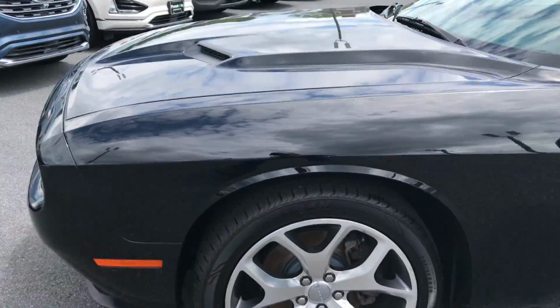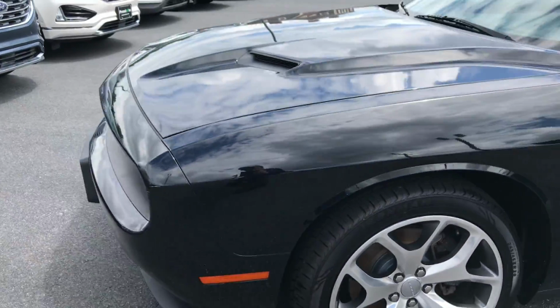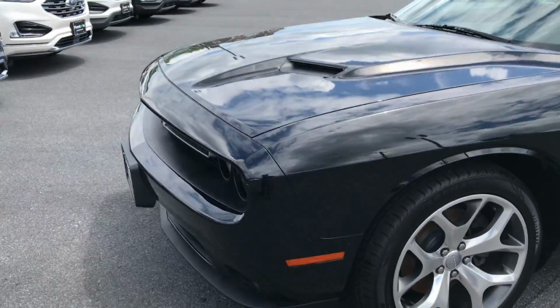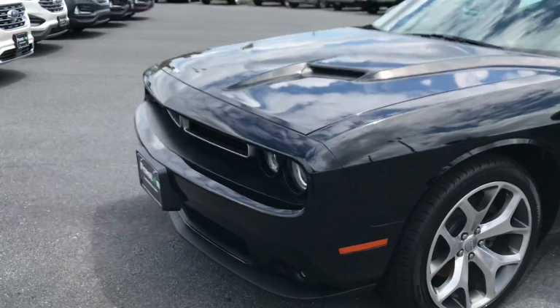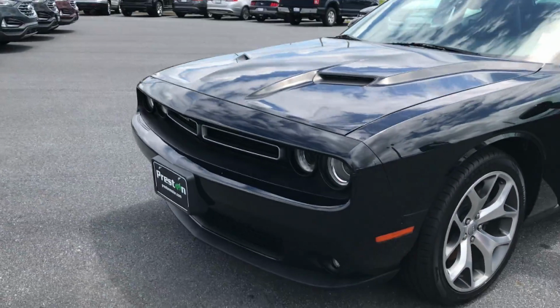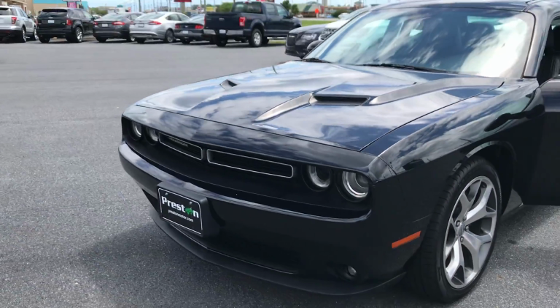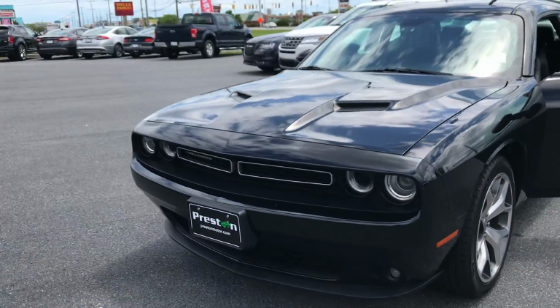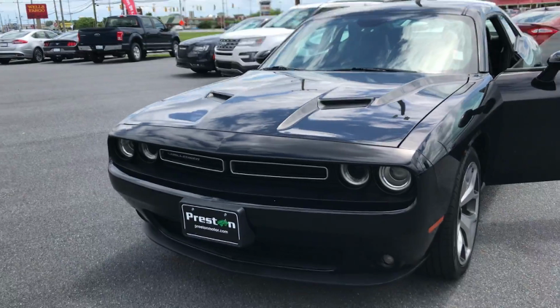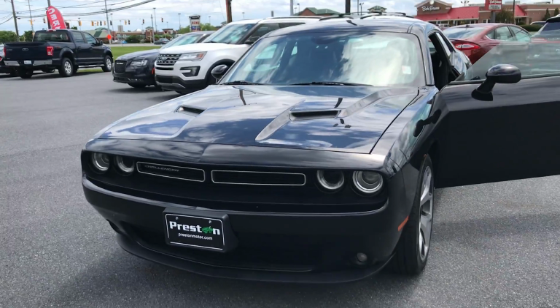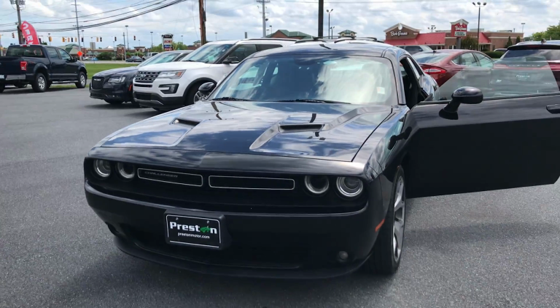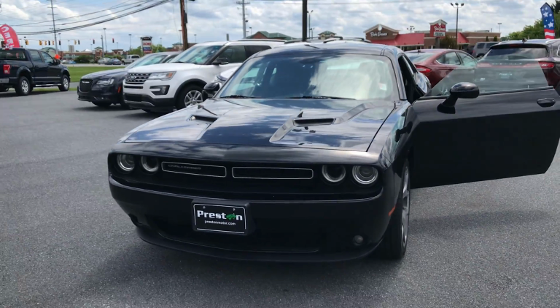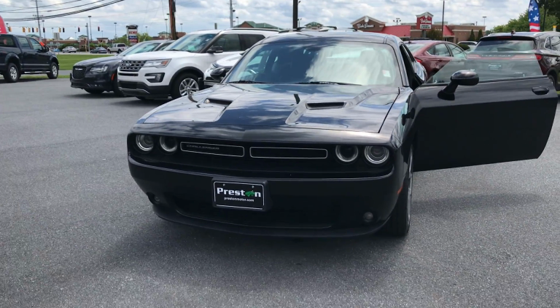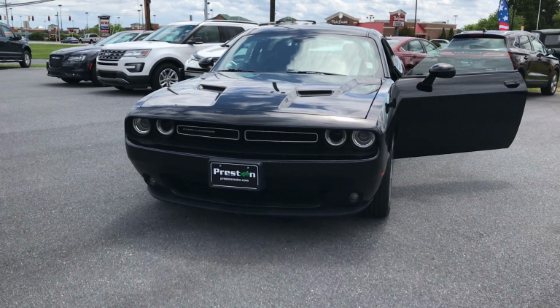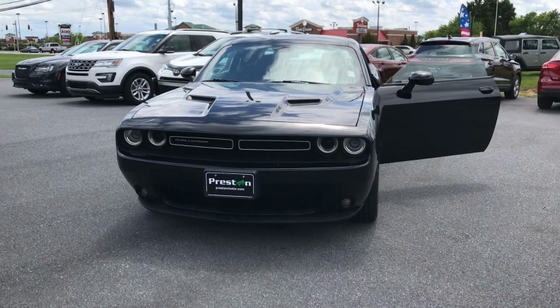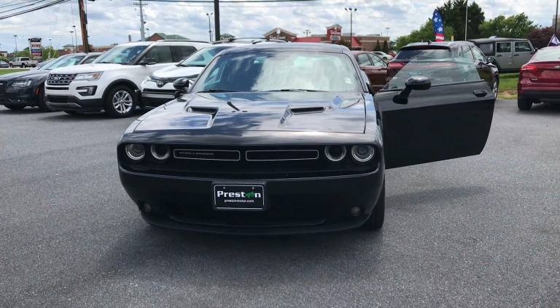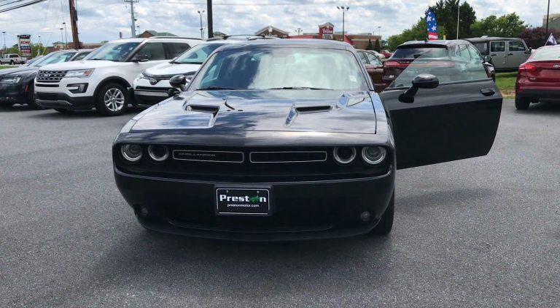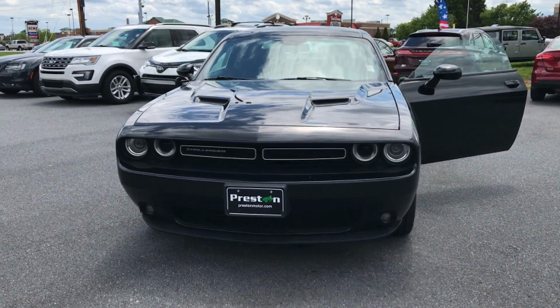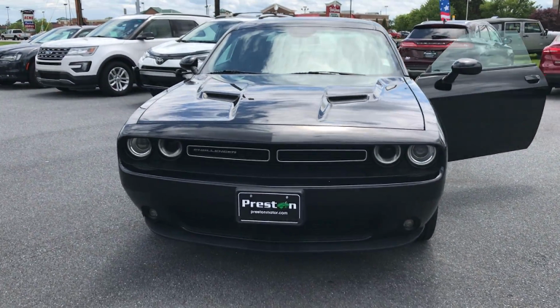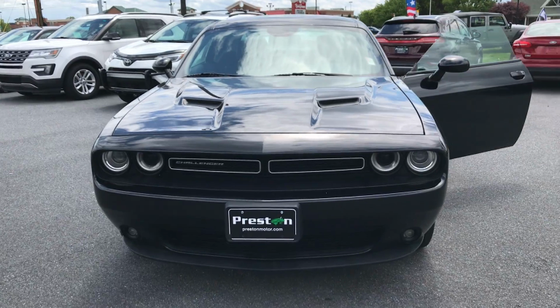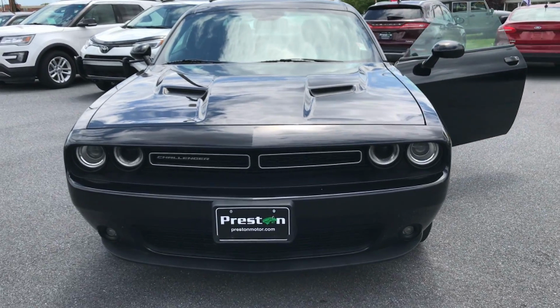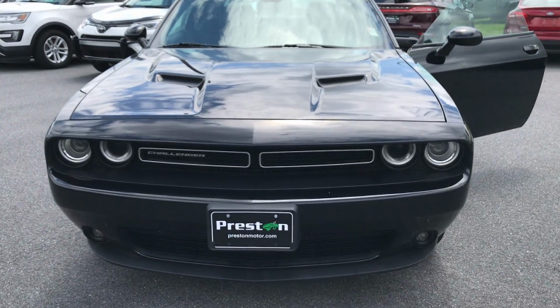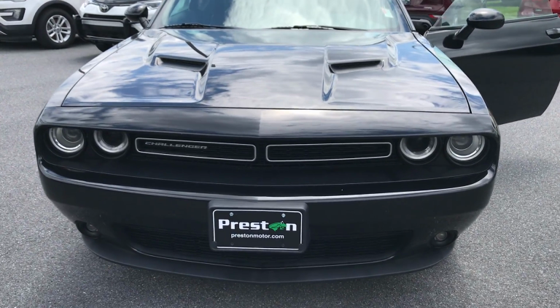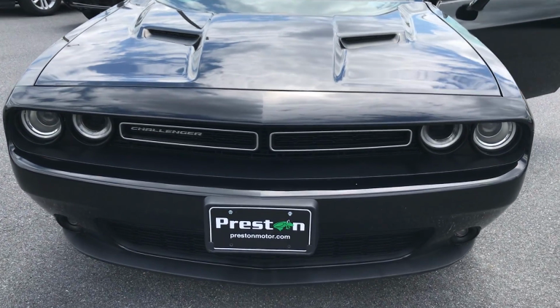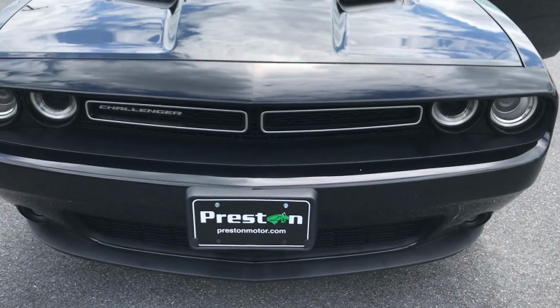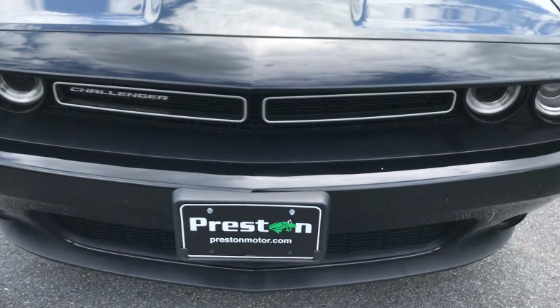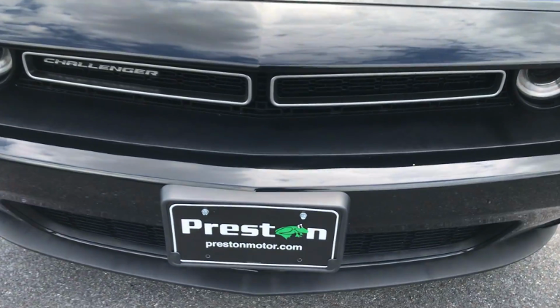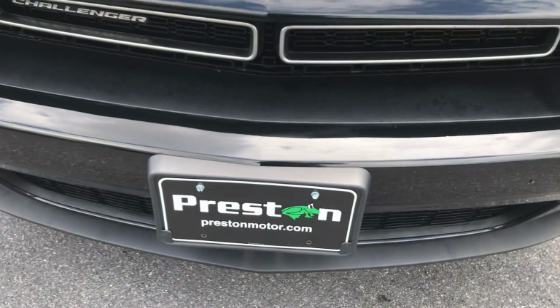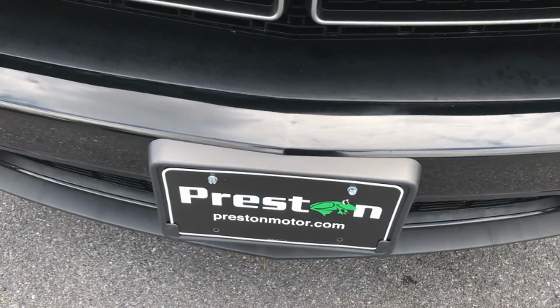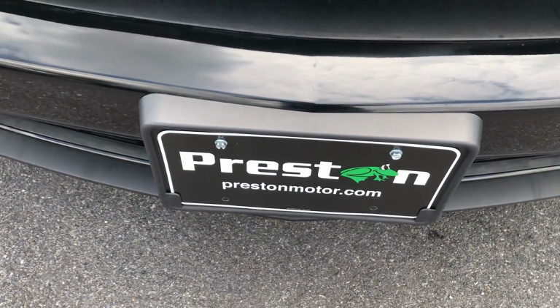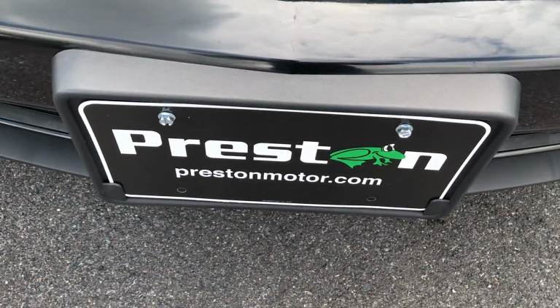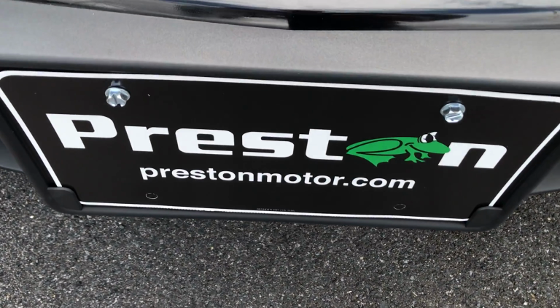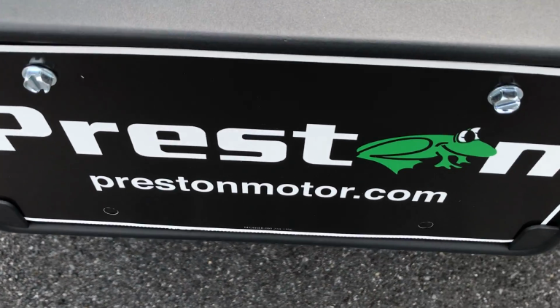Hey guys, as we come back around to the front, I want to remind you there's a lot more information on our website, so please check that out. But more importantly, stop by. We'd love to have you take this one for a test drive. We're located in Lewis, Delaware, and Georgetown, Delaware. Mike Taylor signing off.